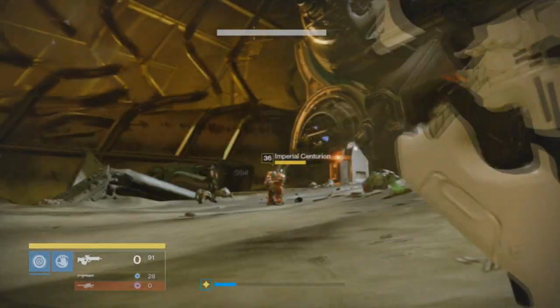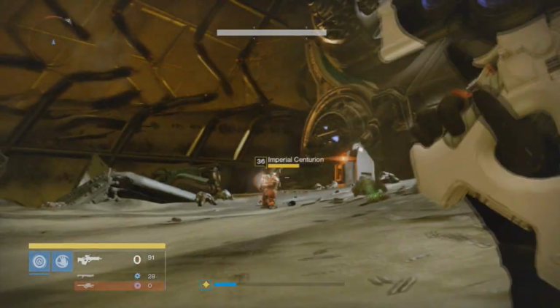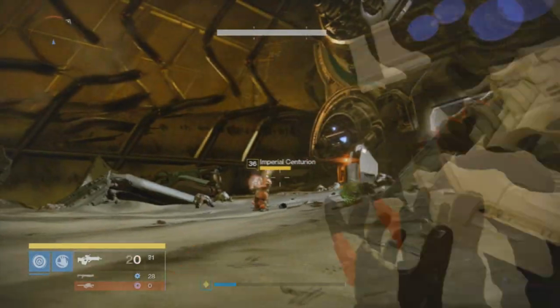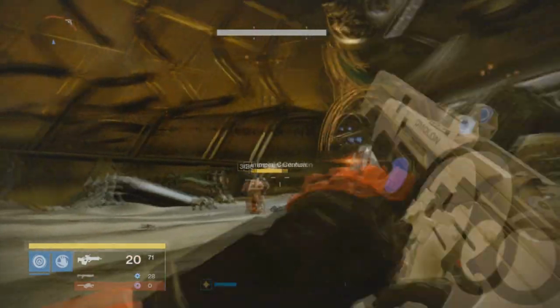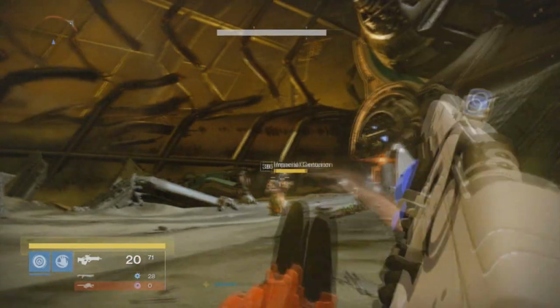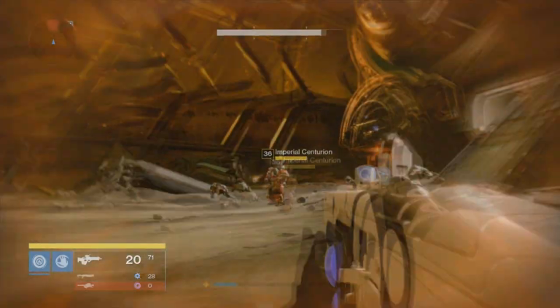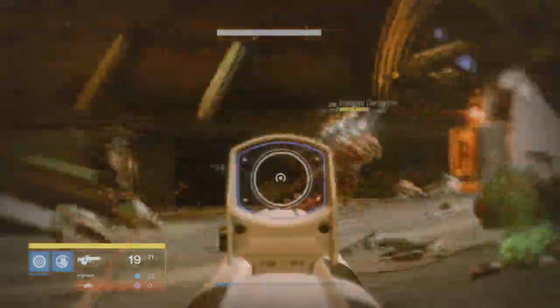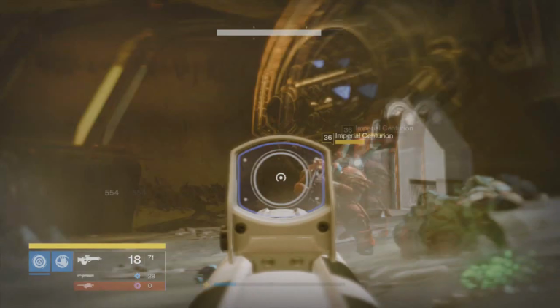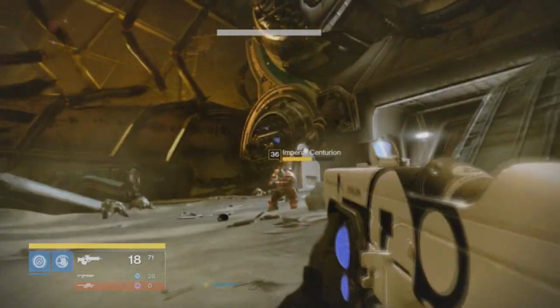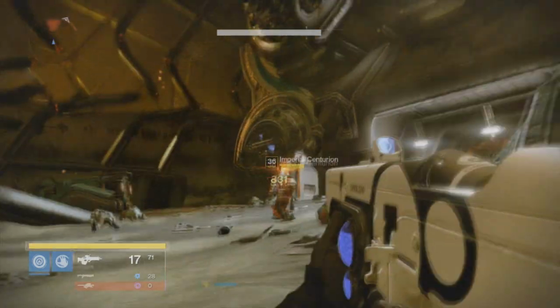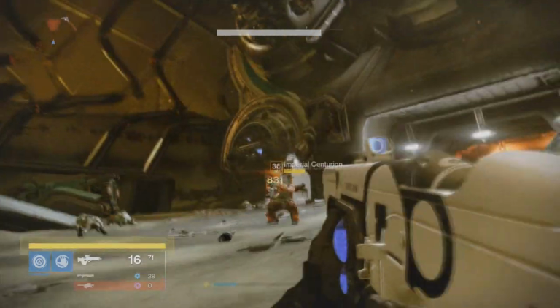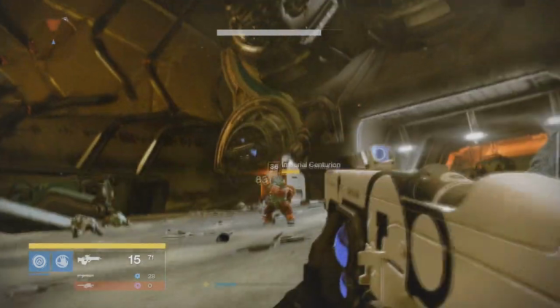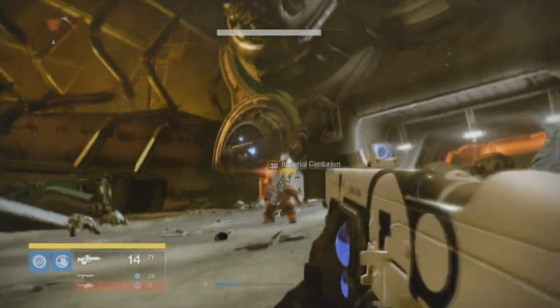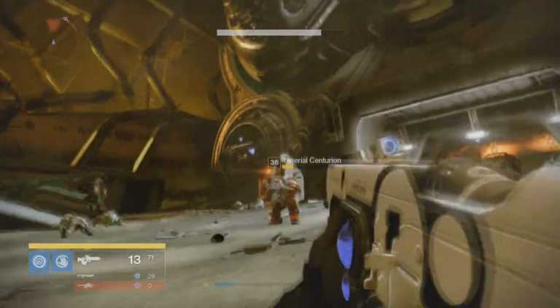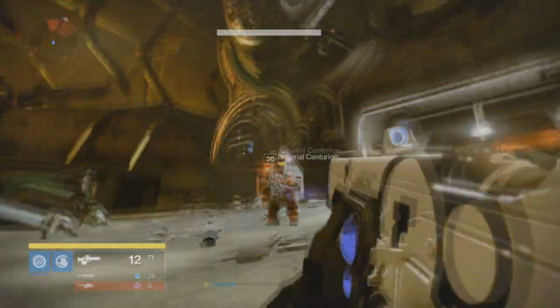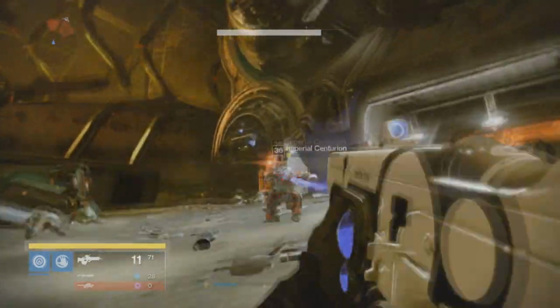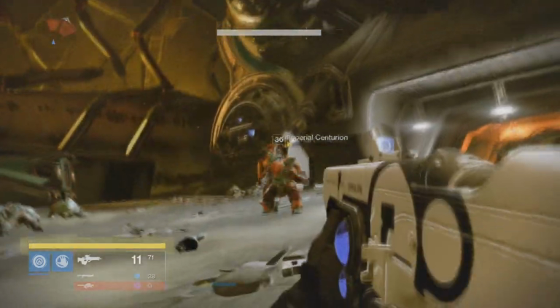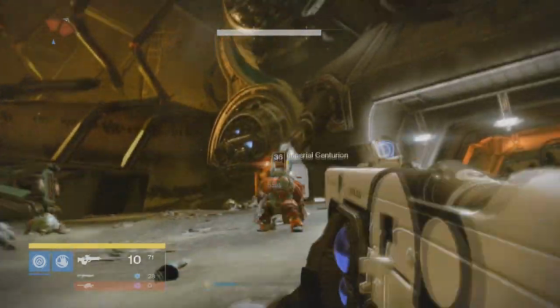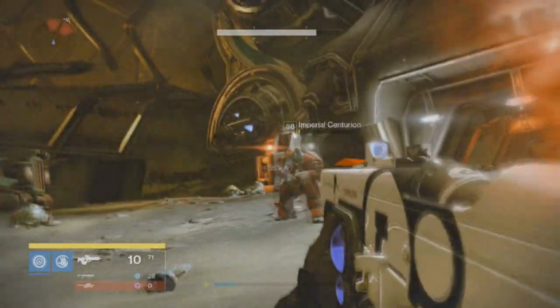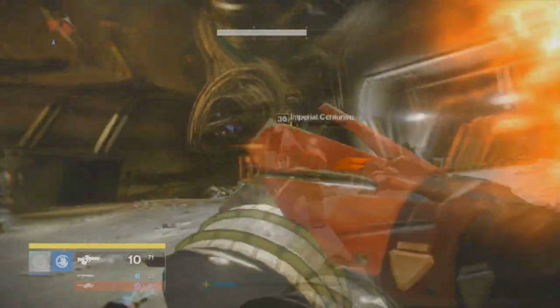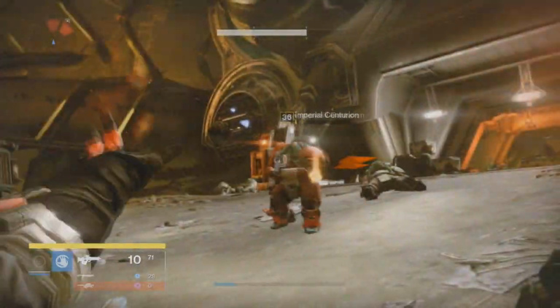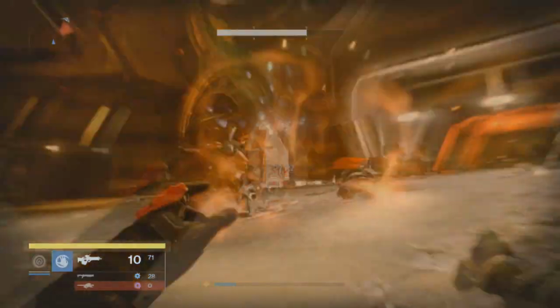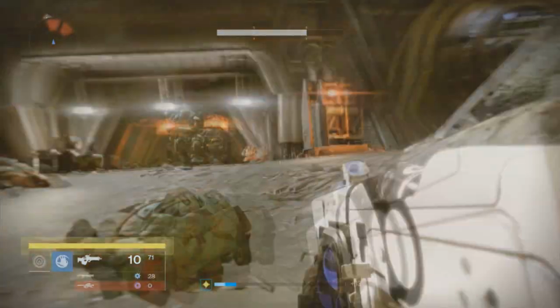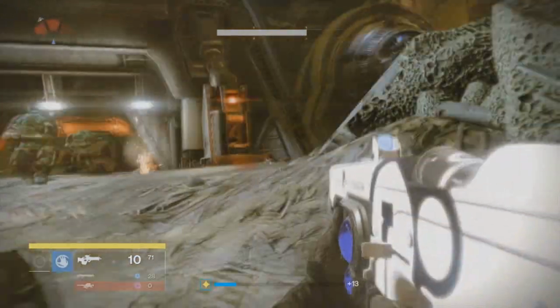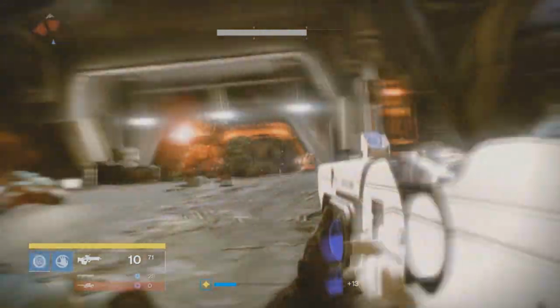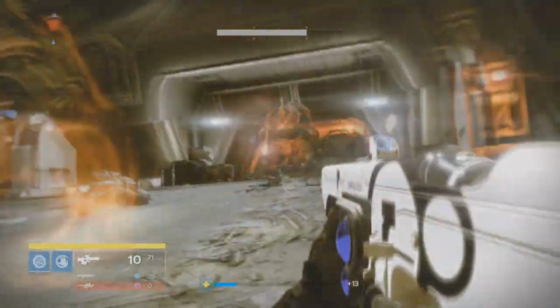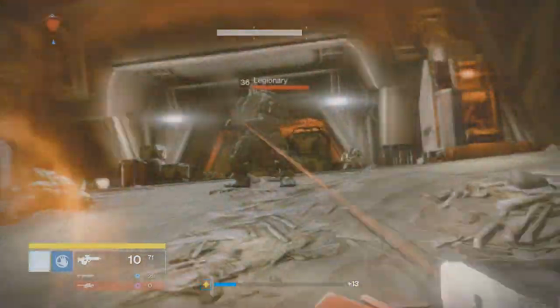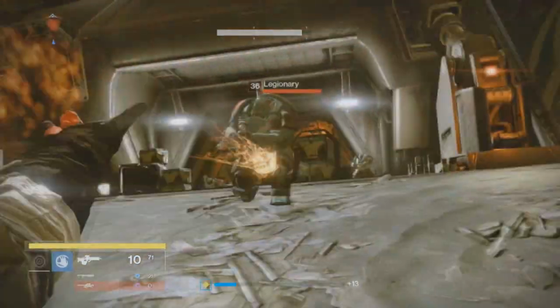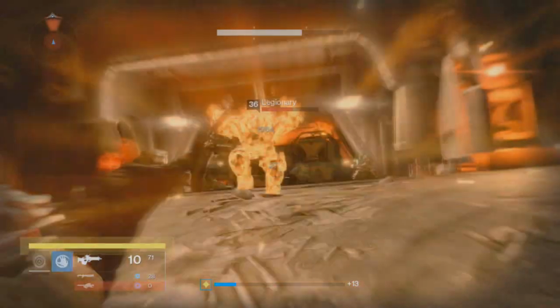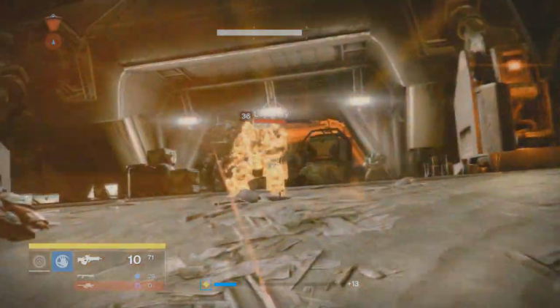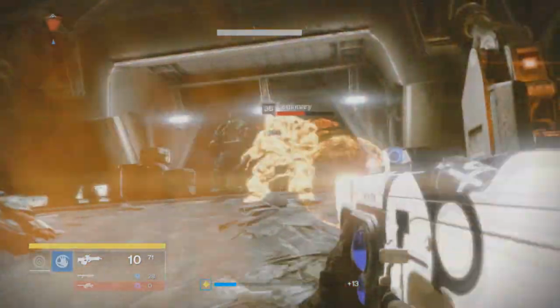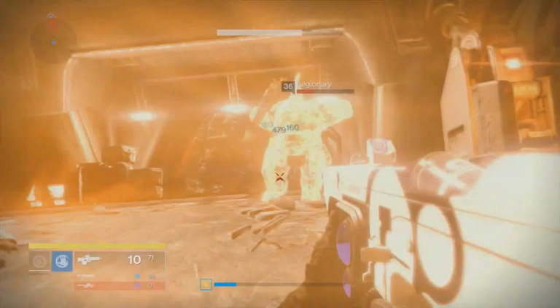For Firefly for PvE activities and Underdog, which boosts the range and handling when health is low, for Crucible — you want Firefly for PvE, but seriously, this is just so awesome. I love this scout rifle.